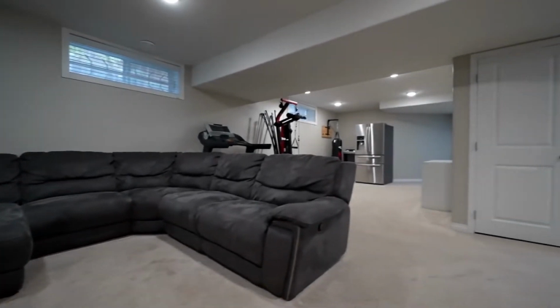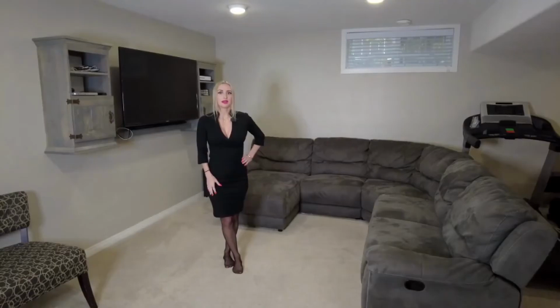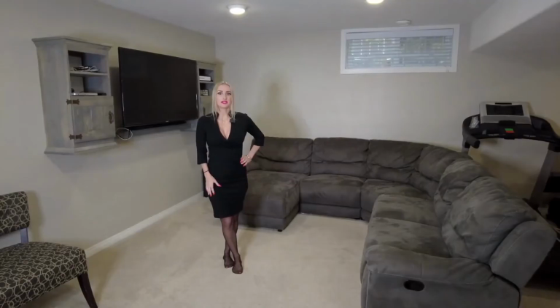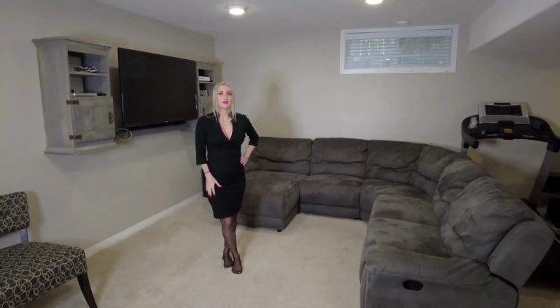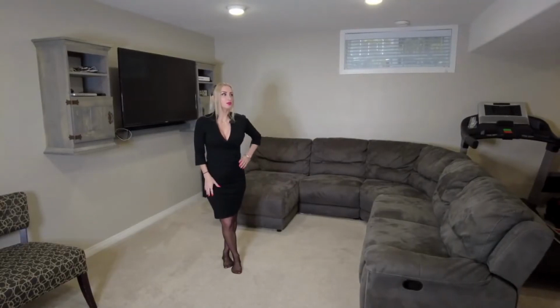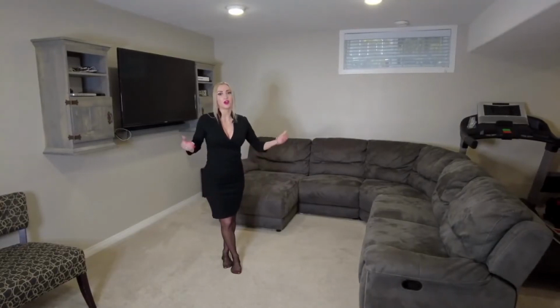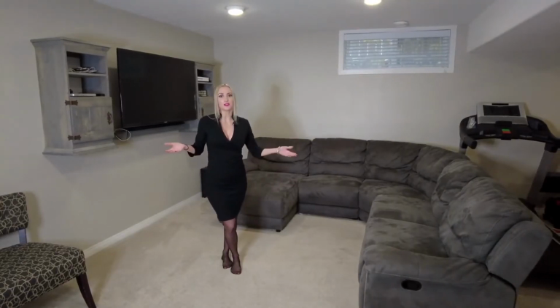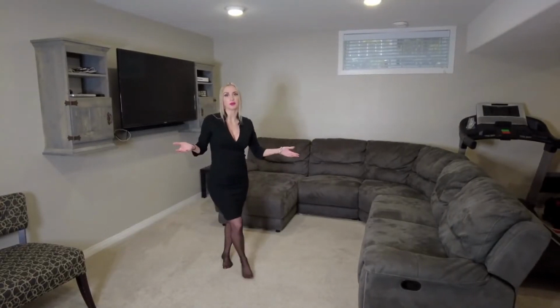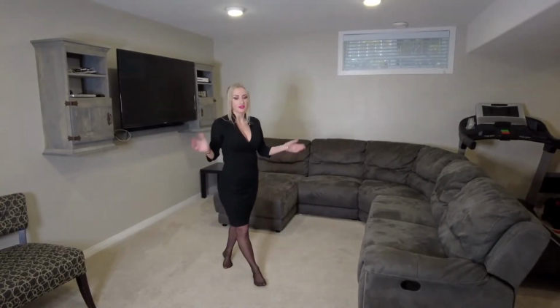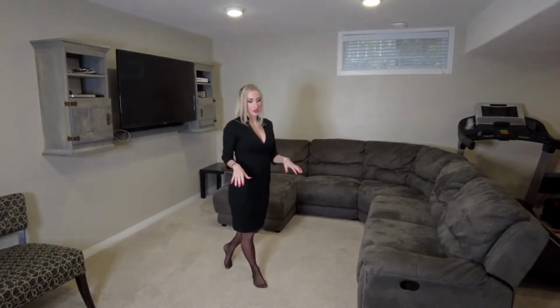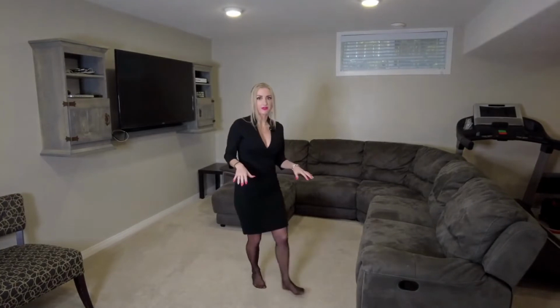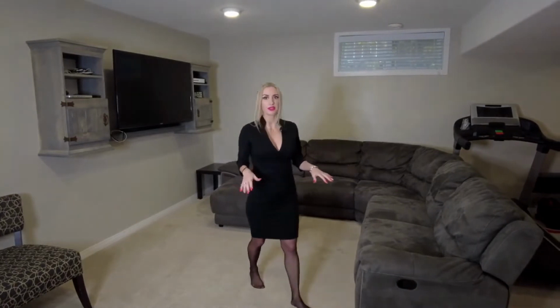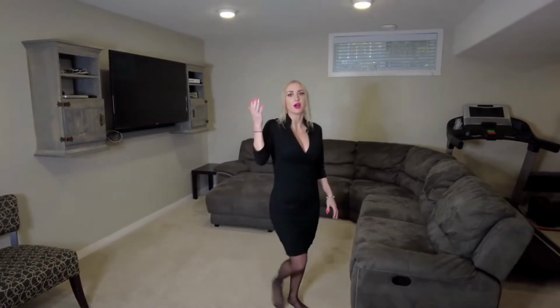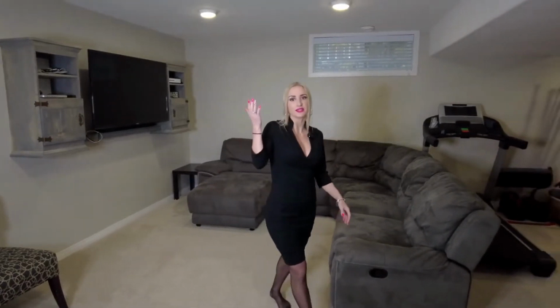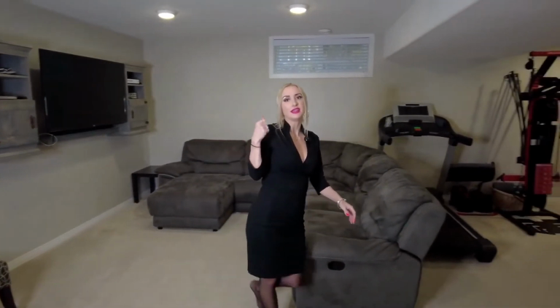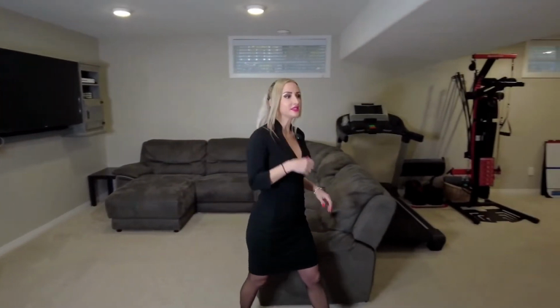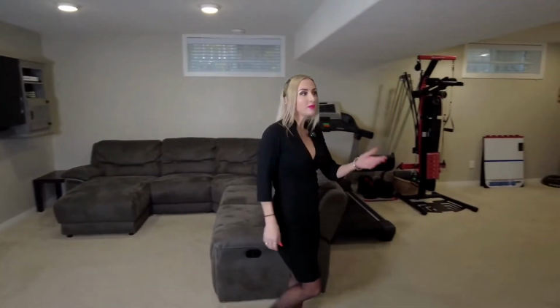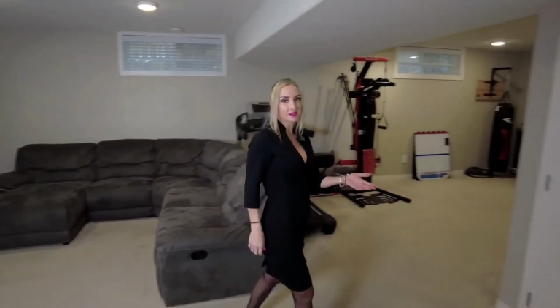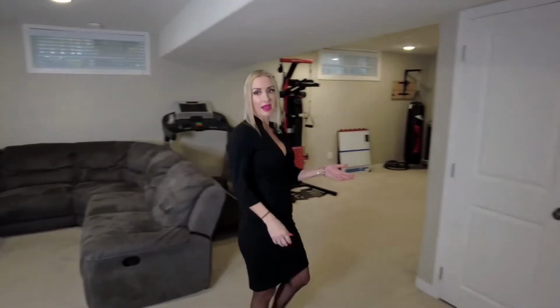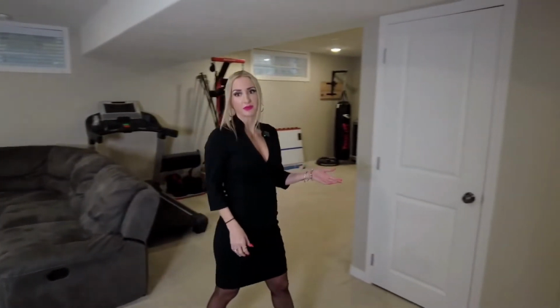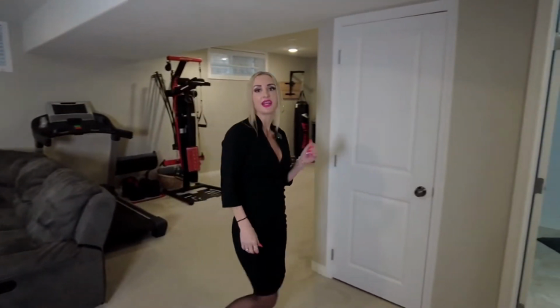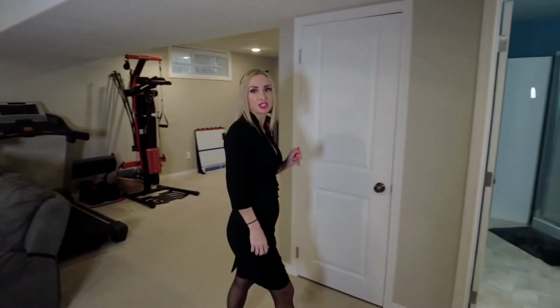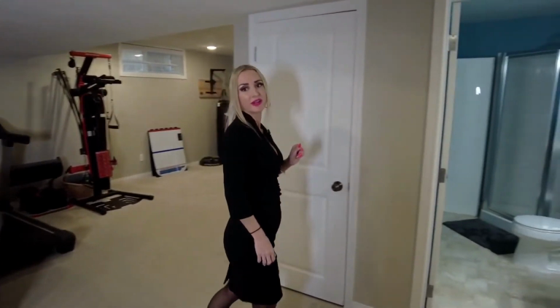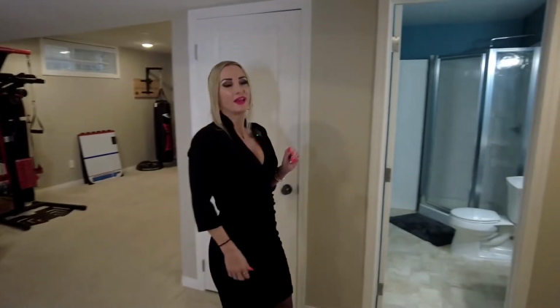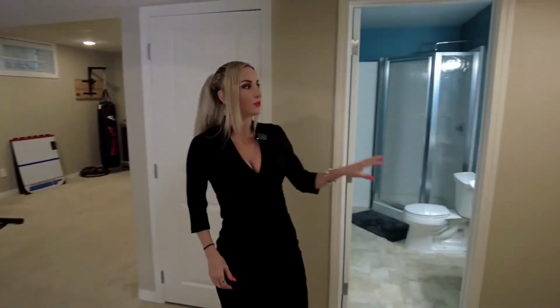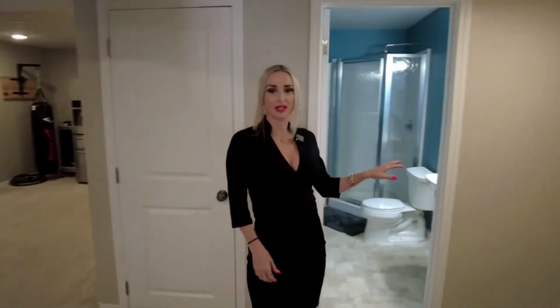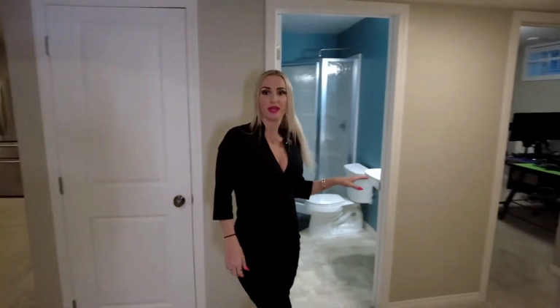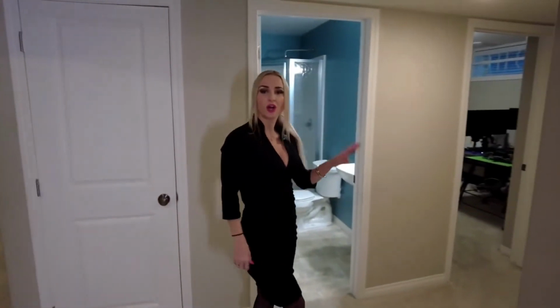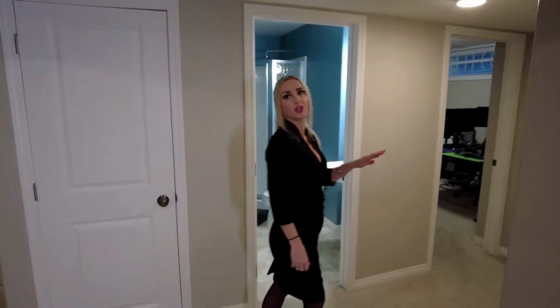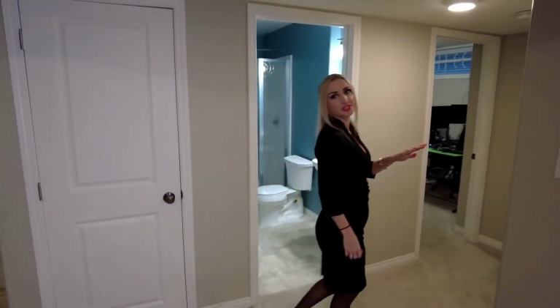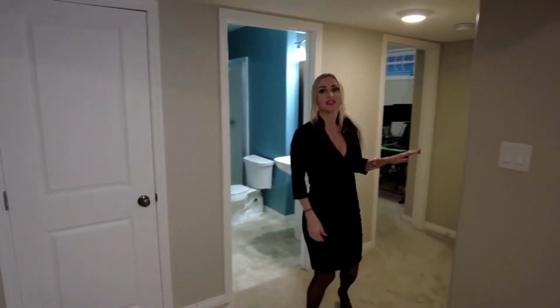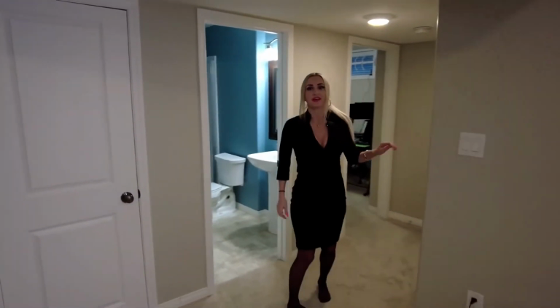The basement is fully finished with a large family room that has carpet flooring and pot lights. It has a three-piece bathroom with a stand-up shower, a fourth bedroom, and a large laundry utility area.